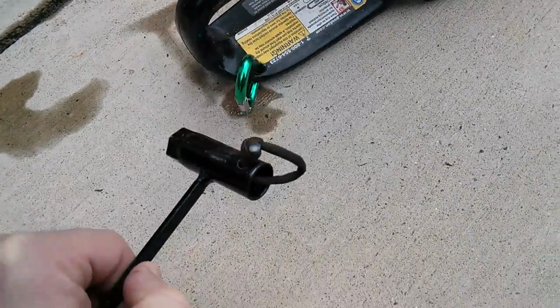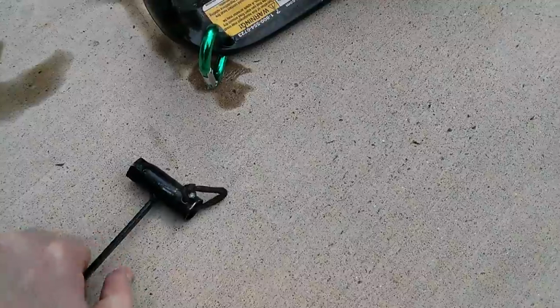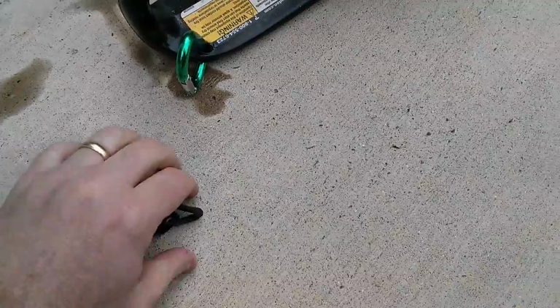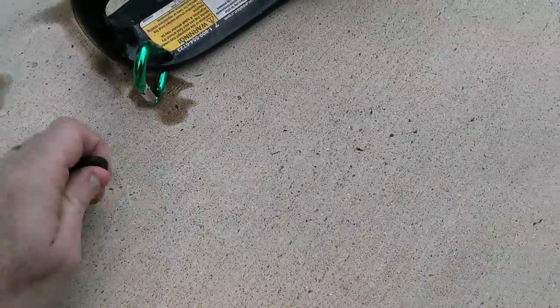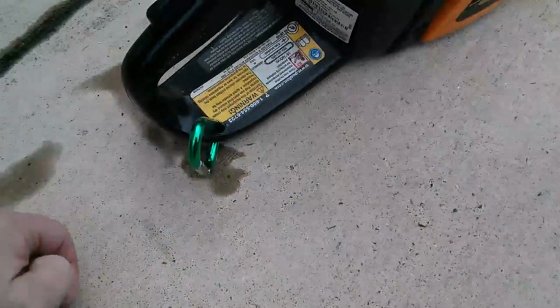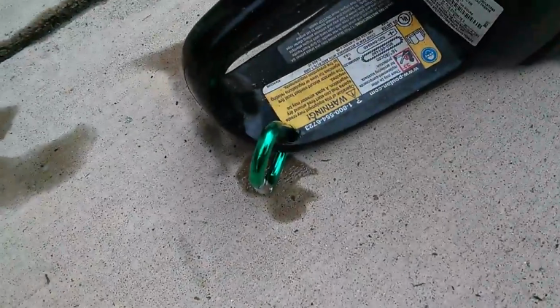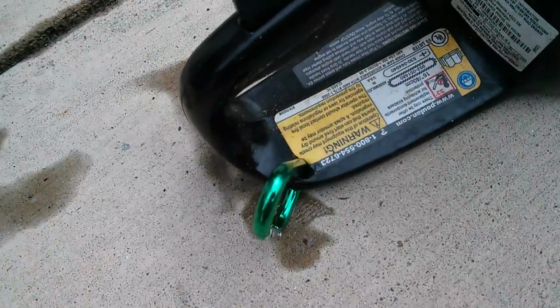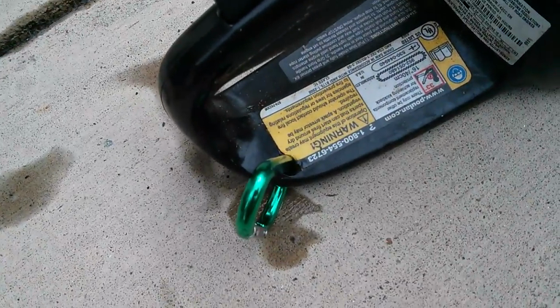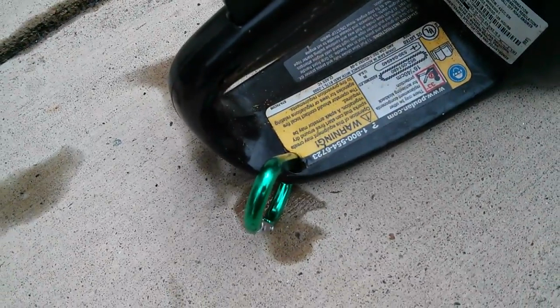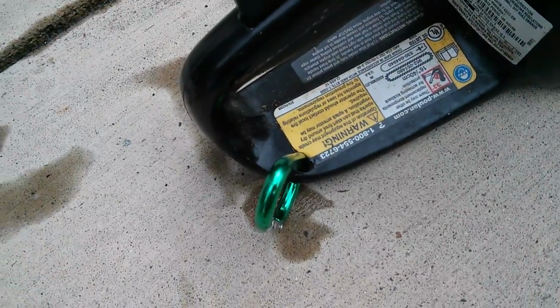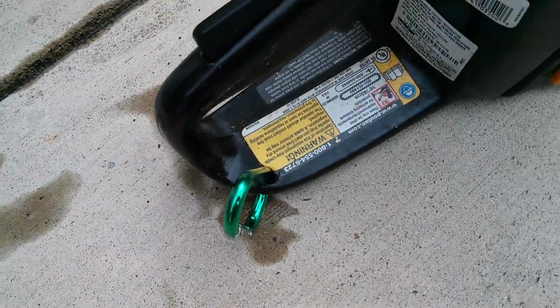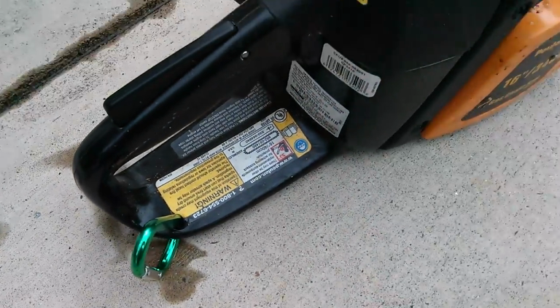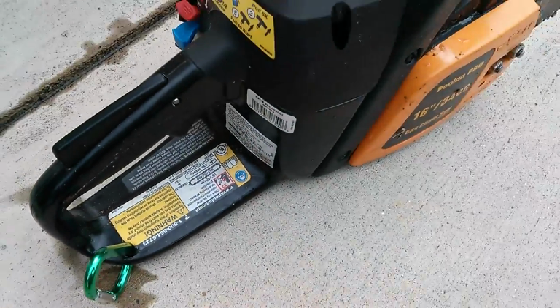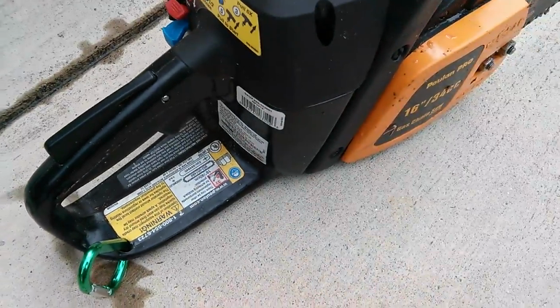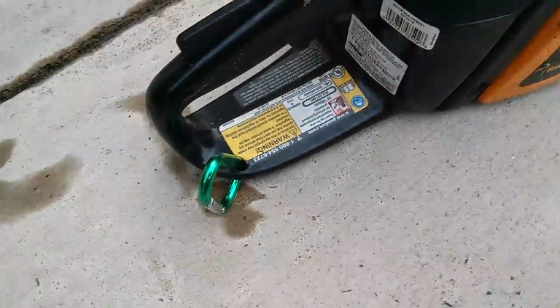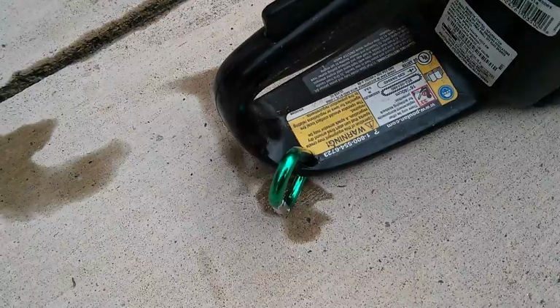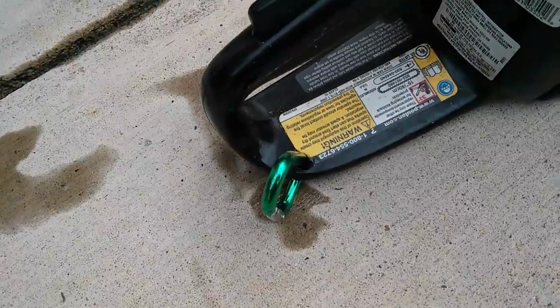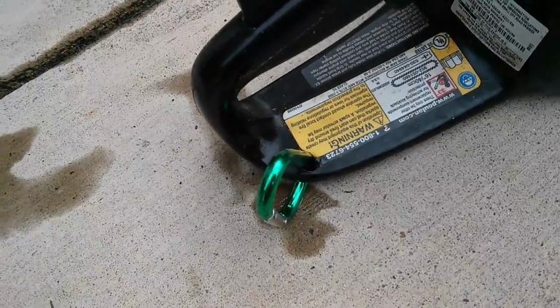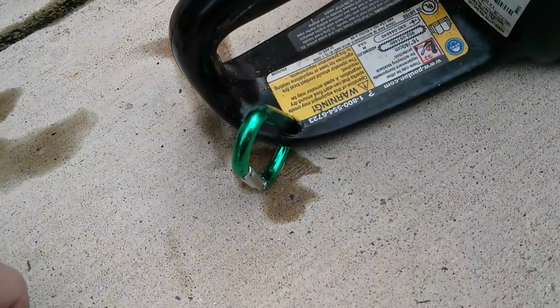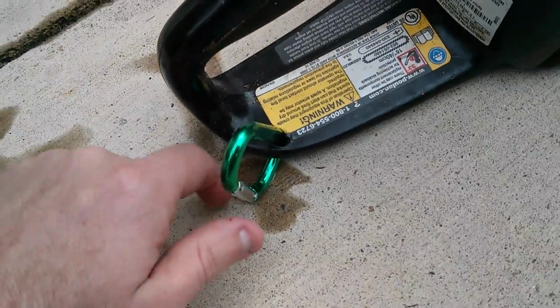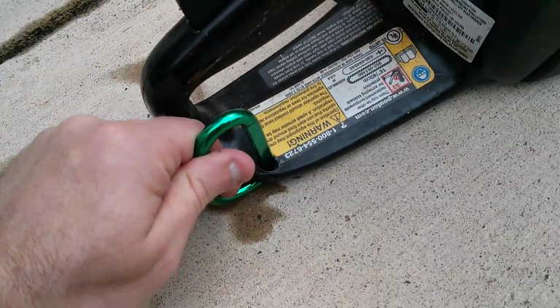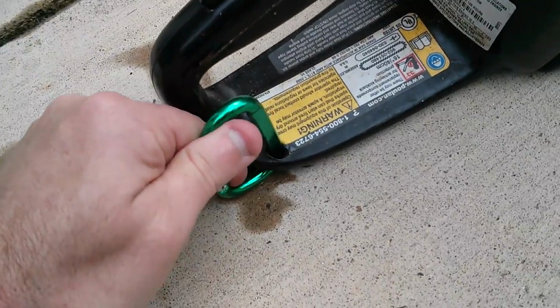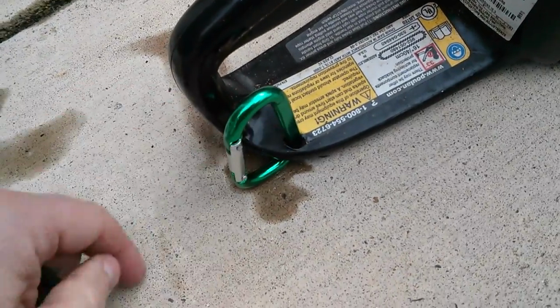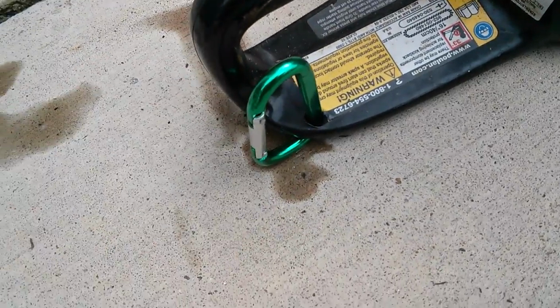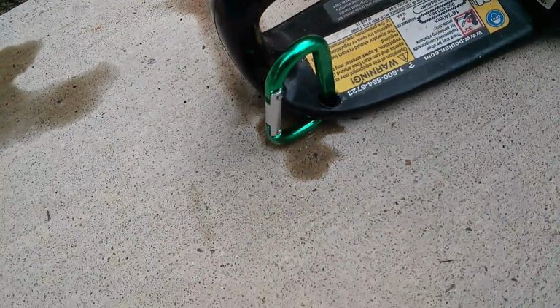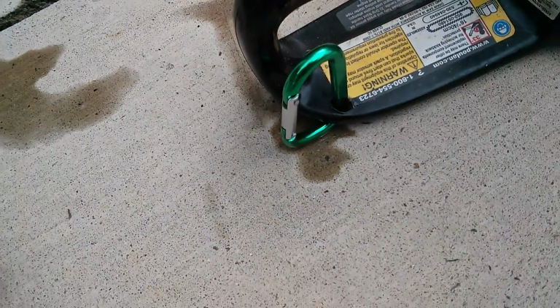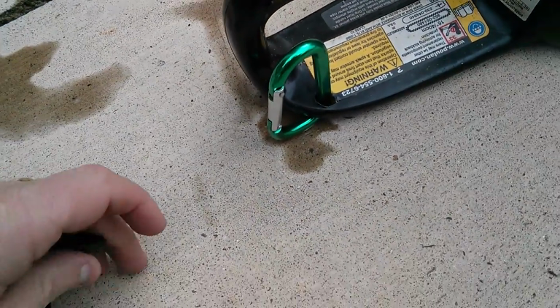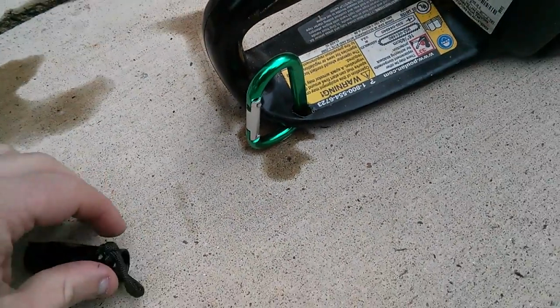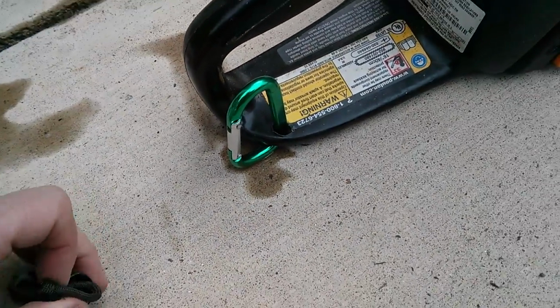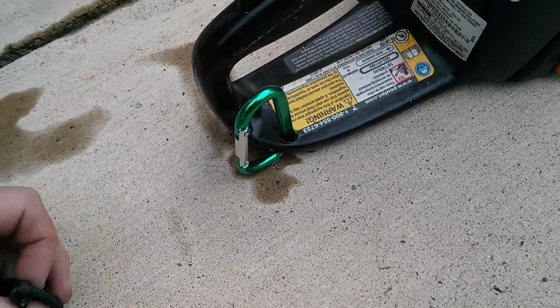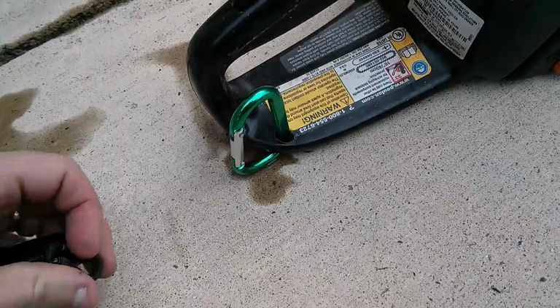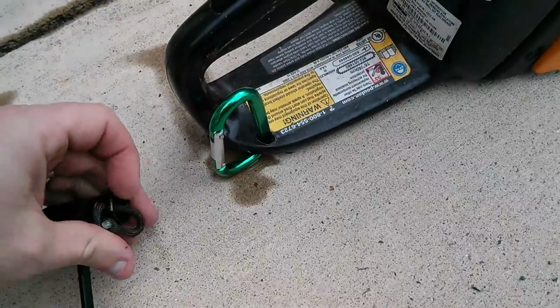Then I put a small hole into the chainsaw — this is a Poulan Pro — but find a place where you can drill a small hole on the platform near the edge. I took a little cheap carabiner from Lowe's.